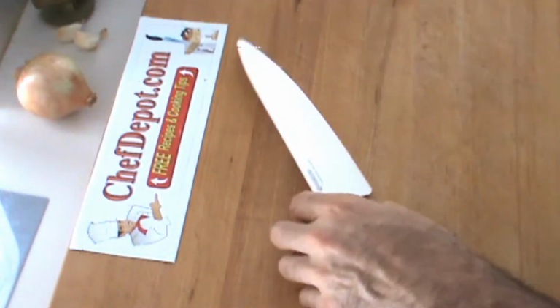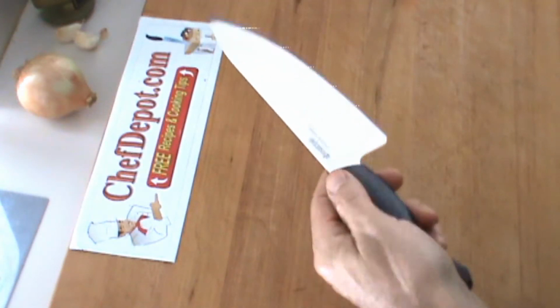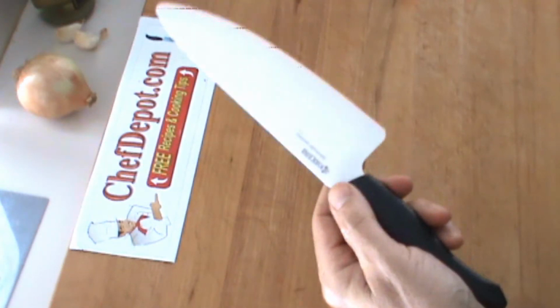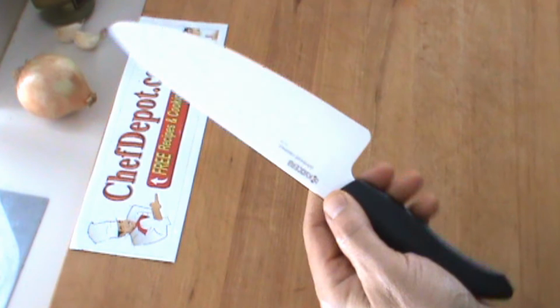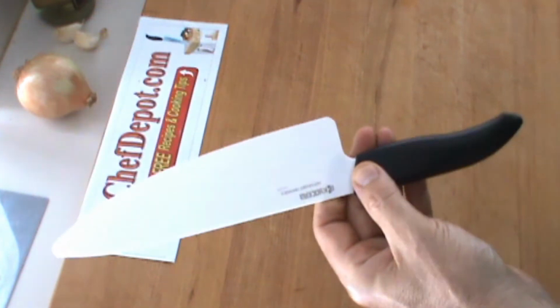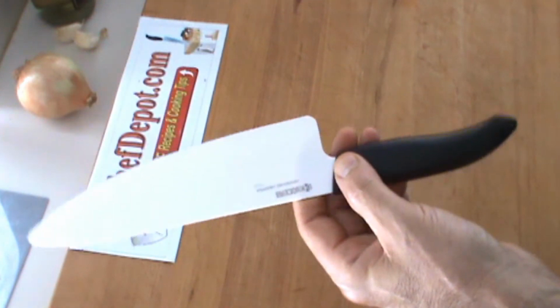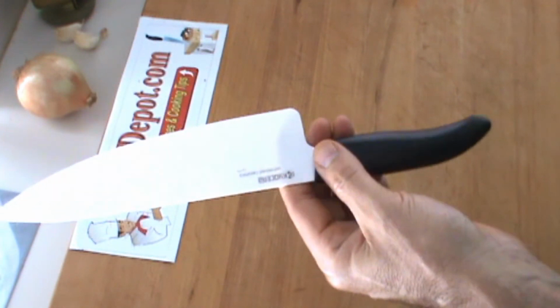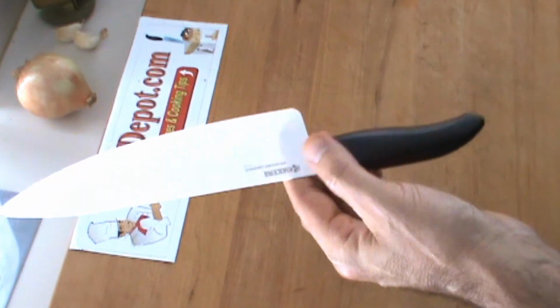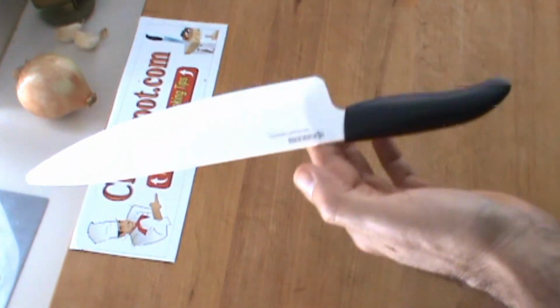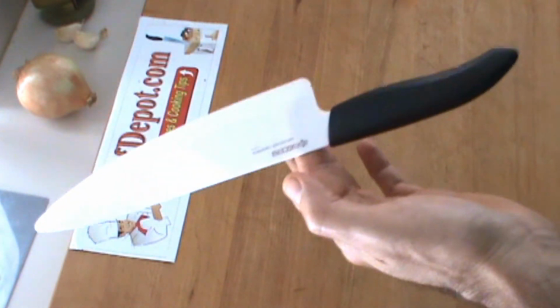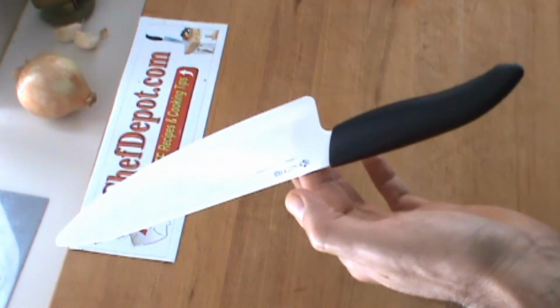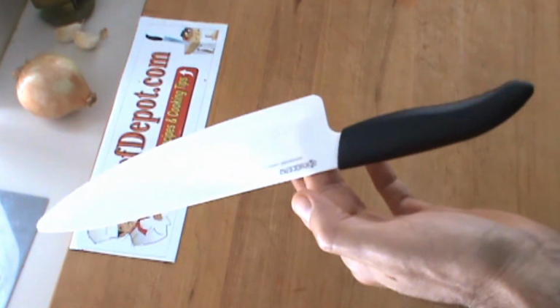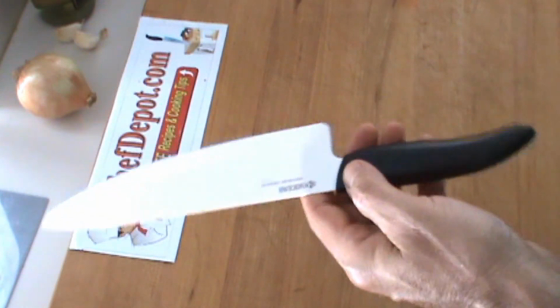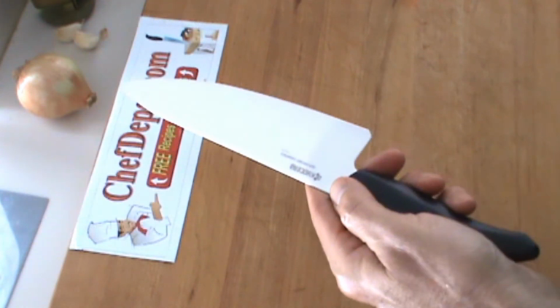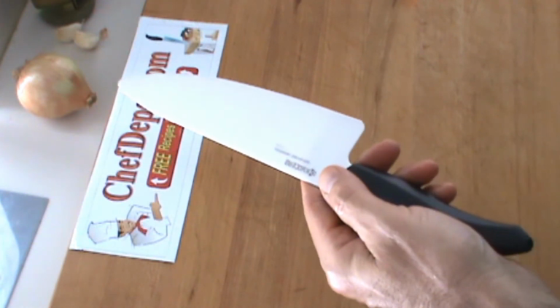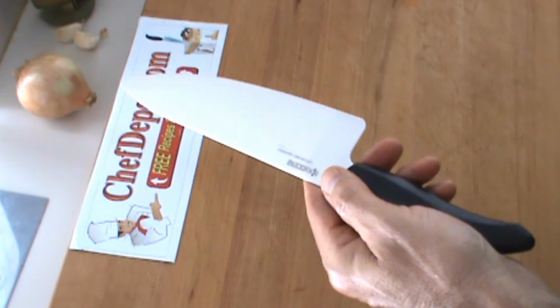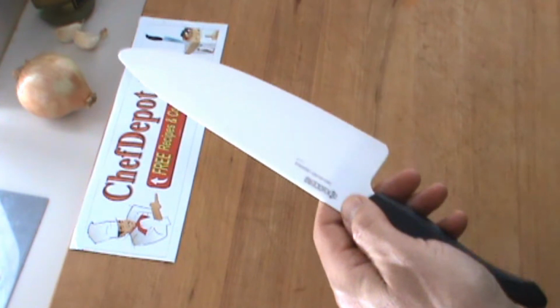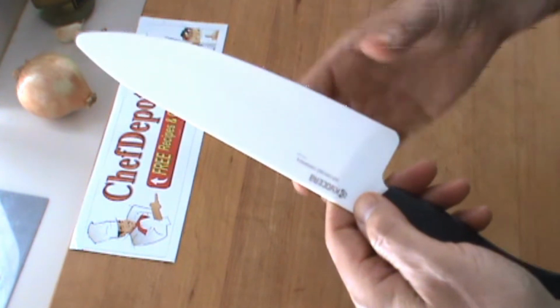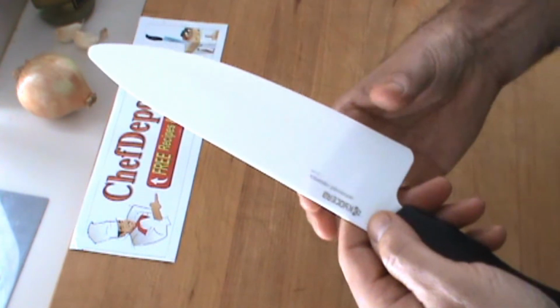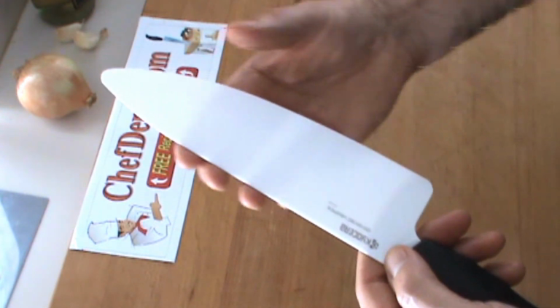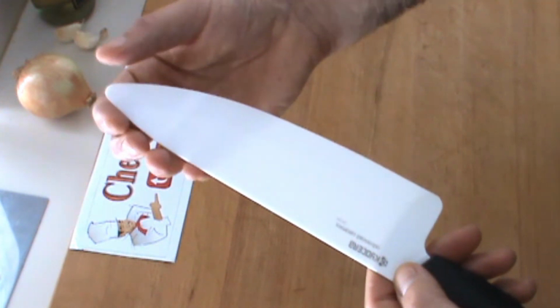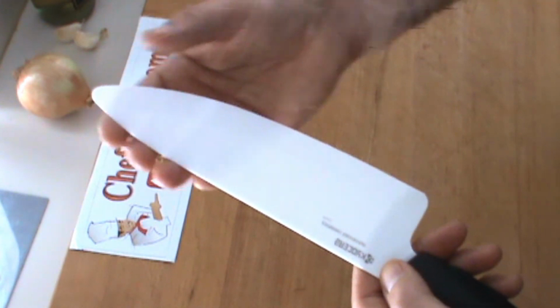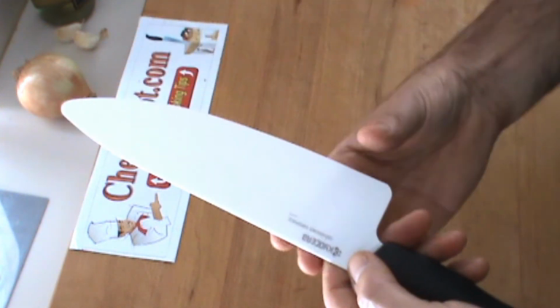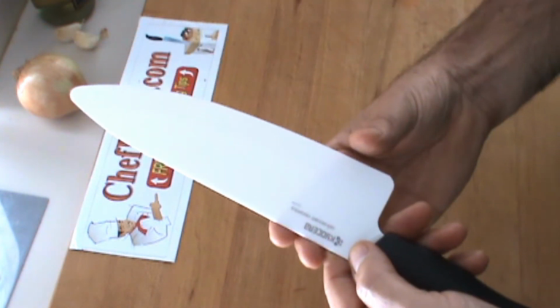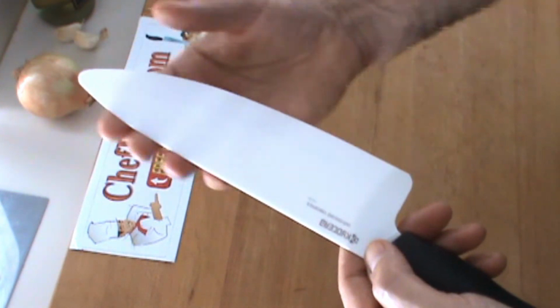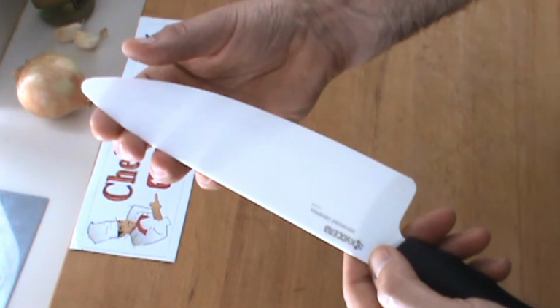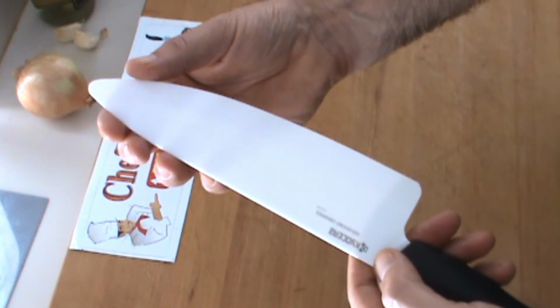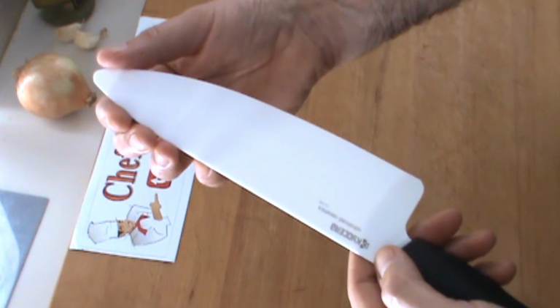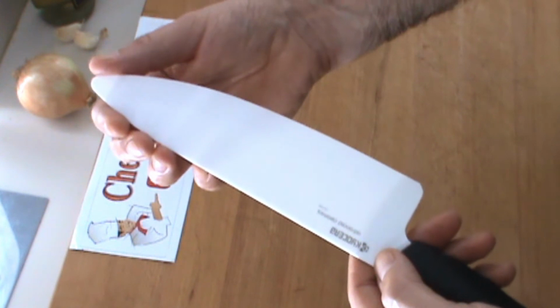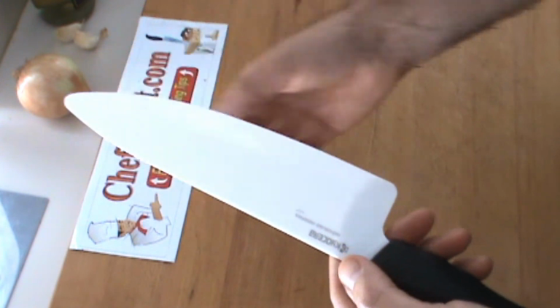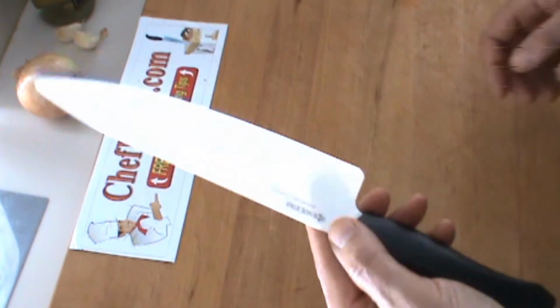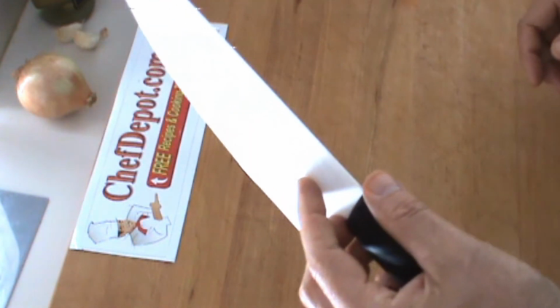I like the size, the shape, the feel, and the balance of this knife — really, really nice. And I do like the wide camber of the blade. It's really, really nice. Very, very sharp — you've got to be careful.